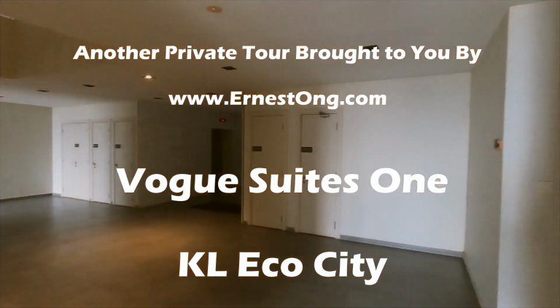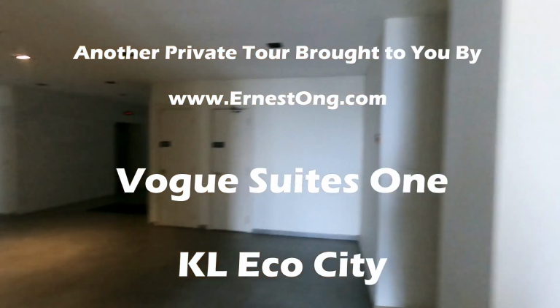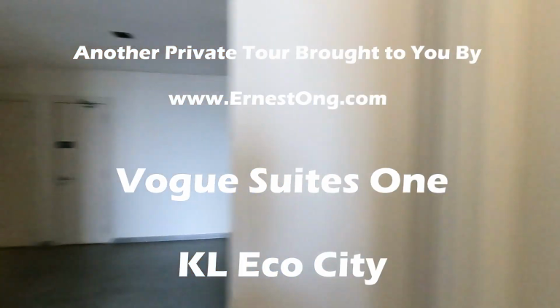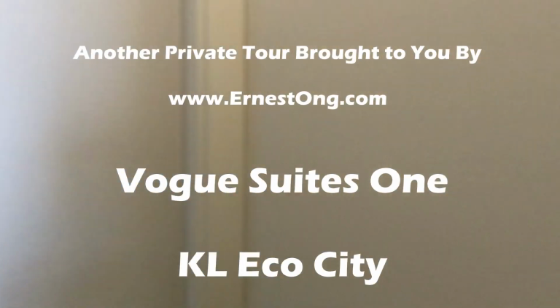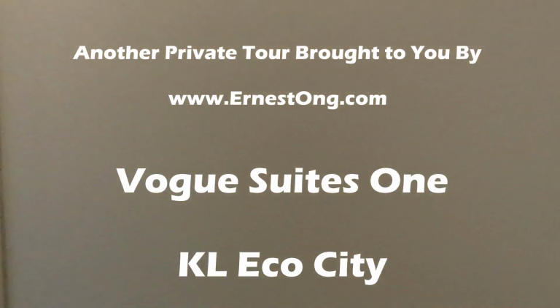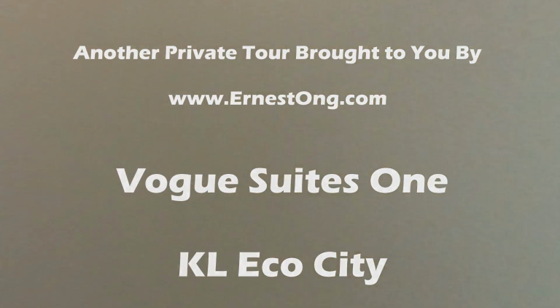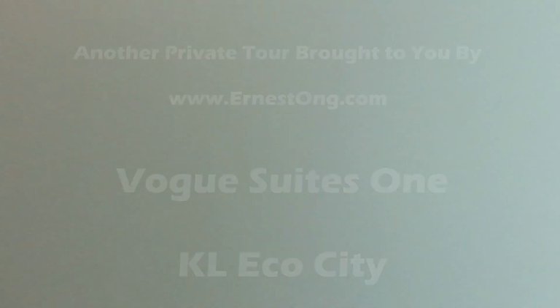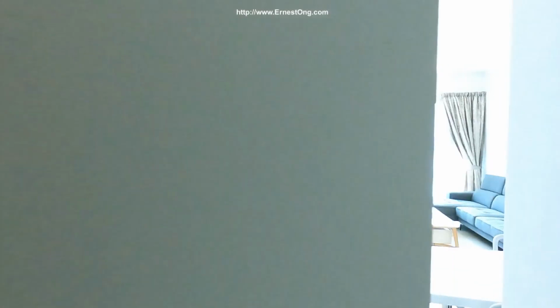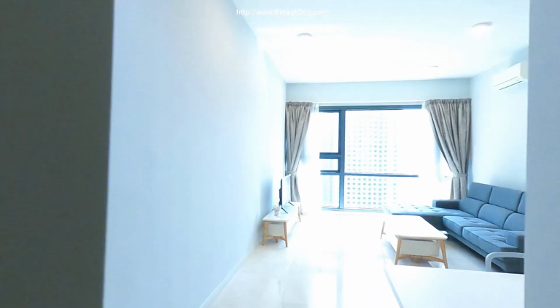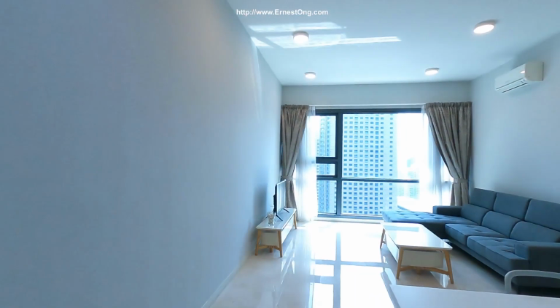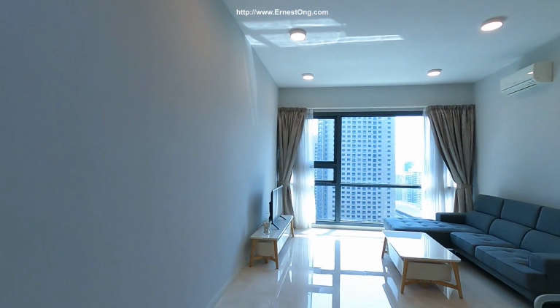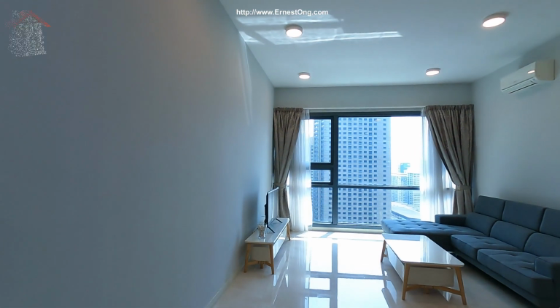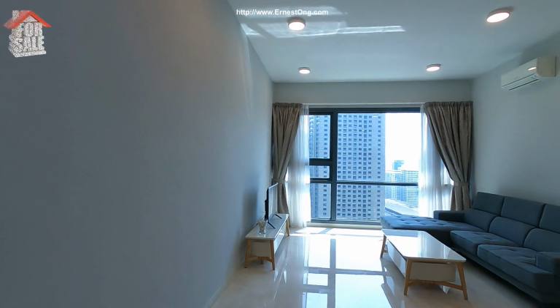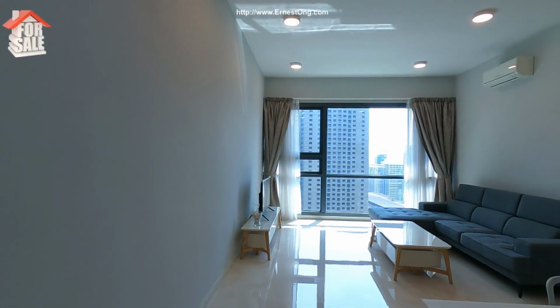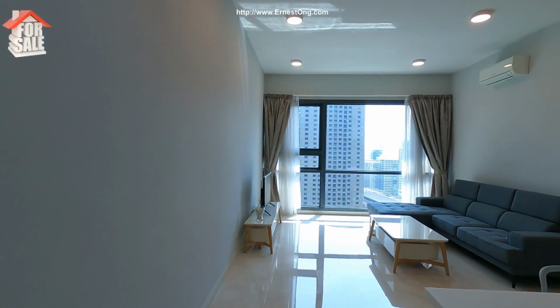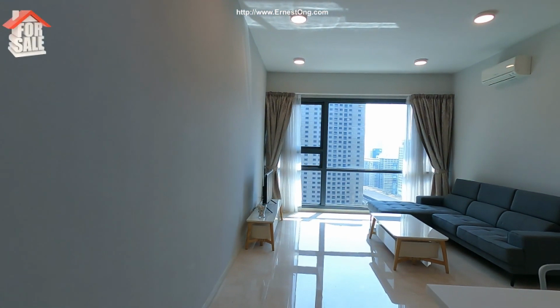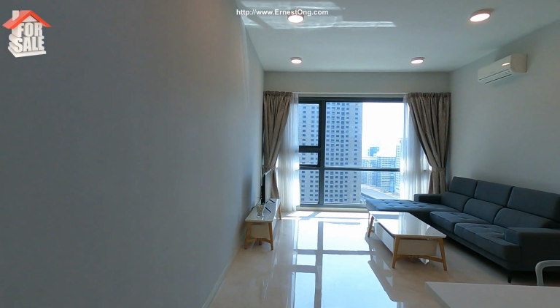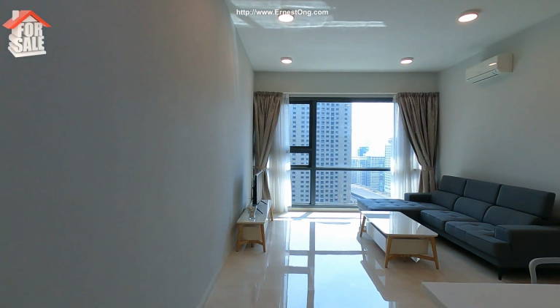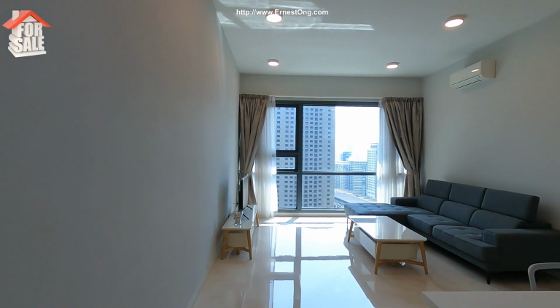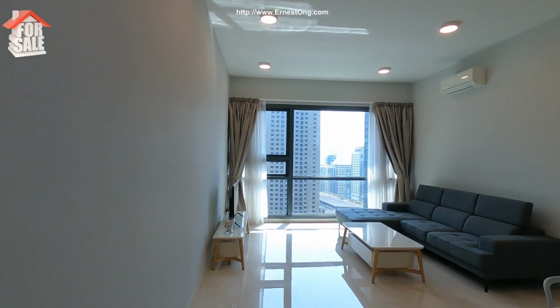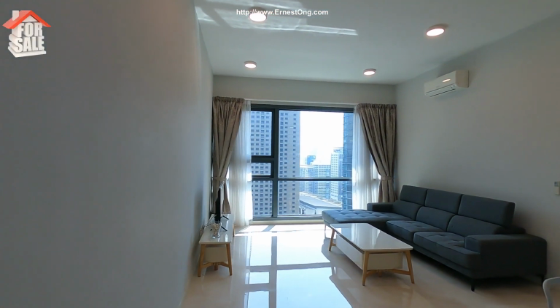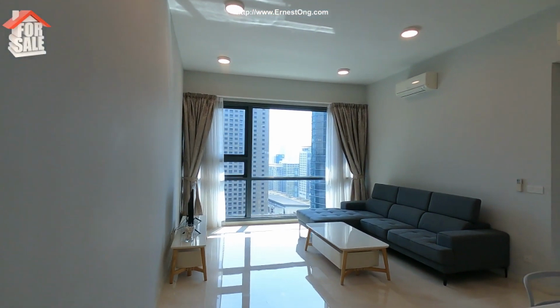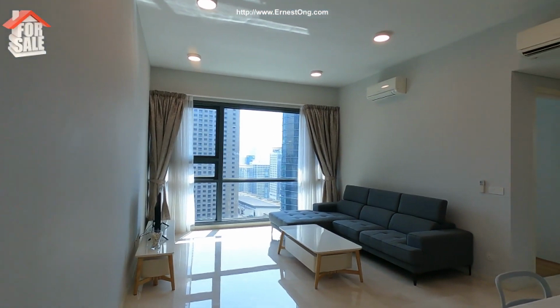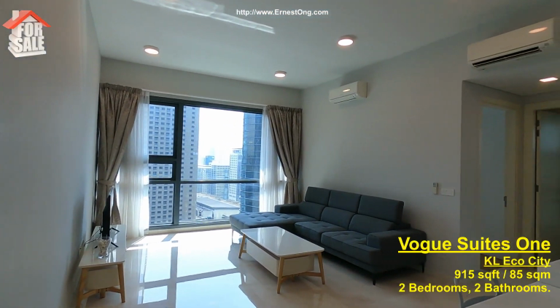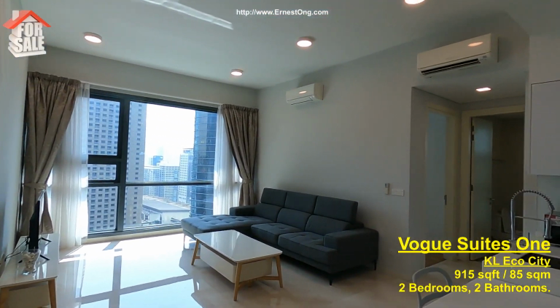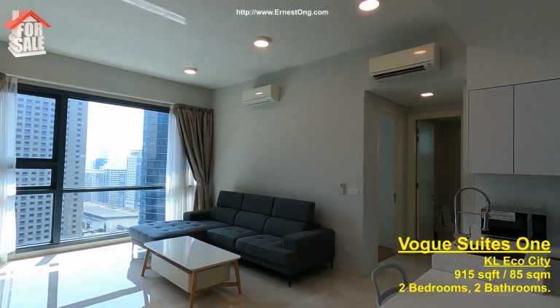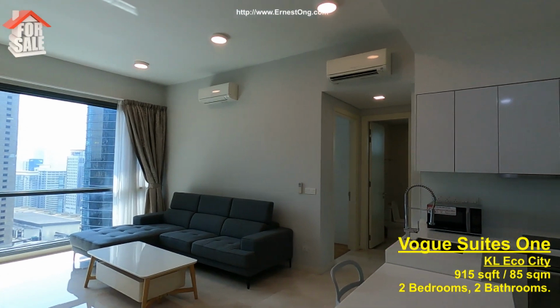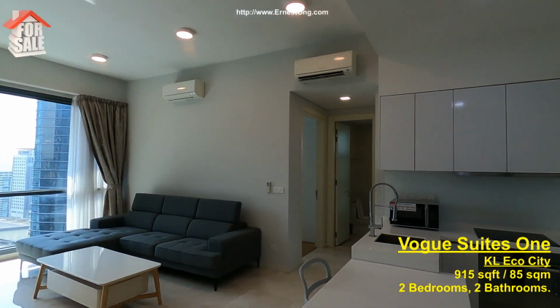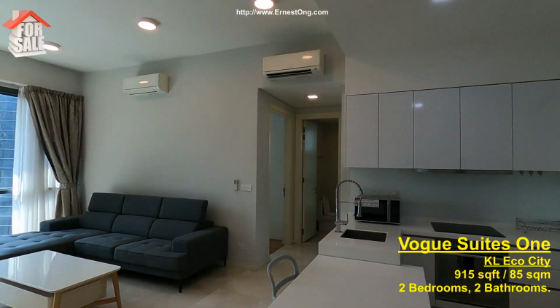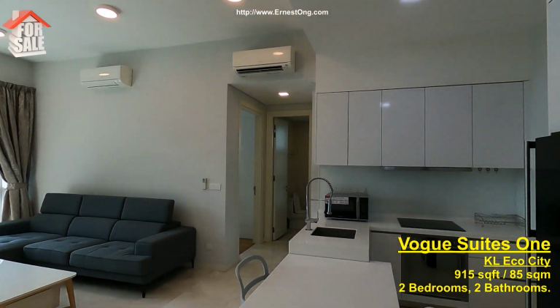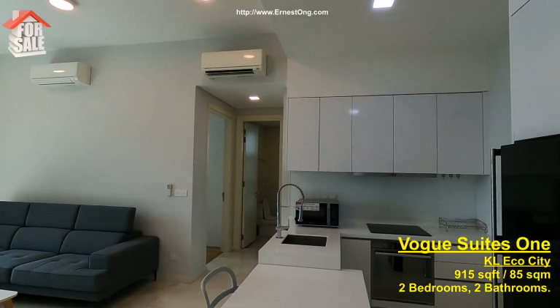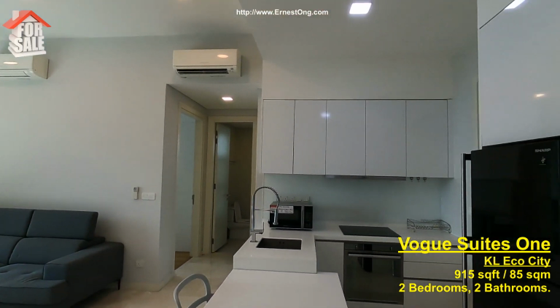Hello! Welcome to my channel. In today's property viewing video, I have the opportunity to show you another premium unit in the Vogue Street One, KL Echo City.